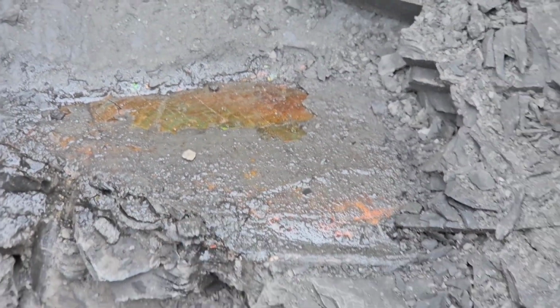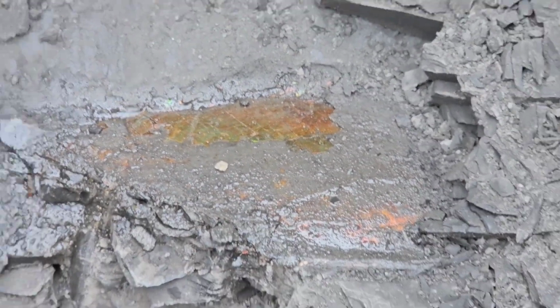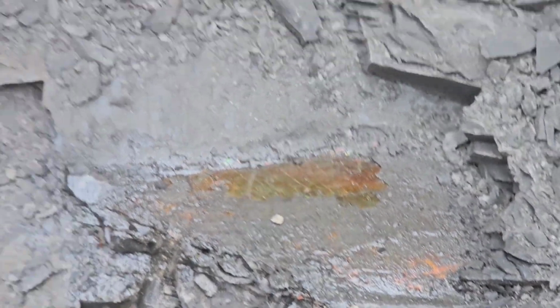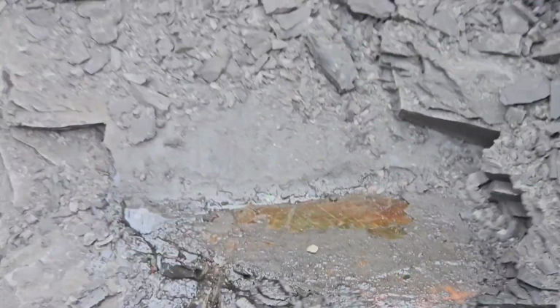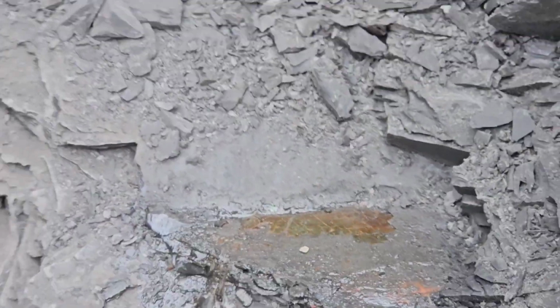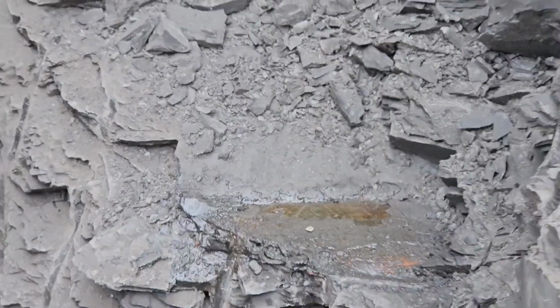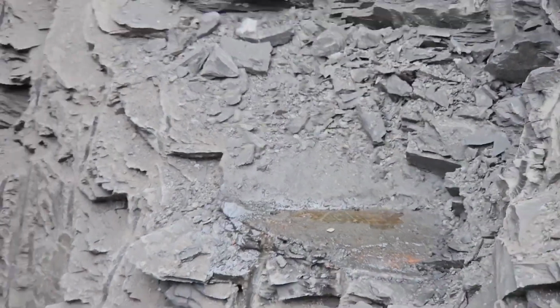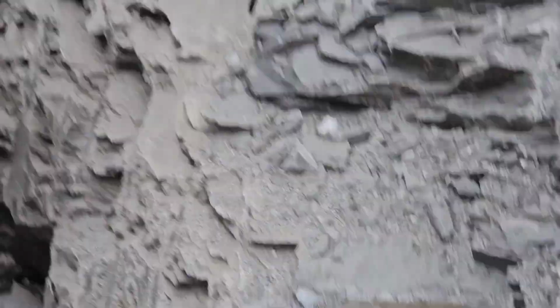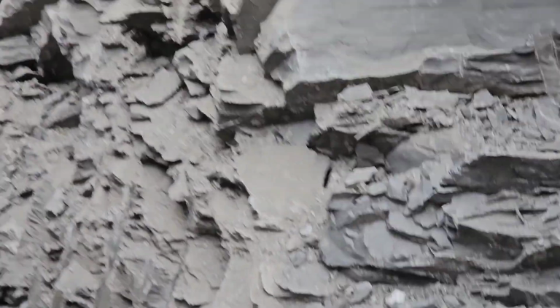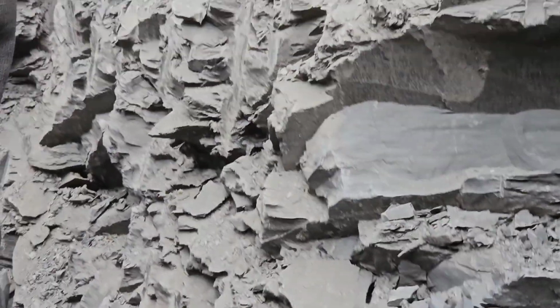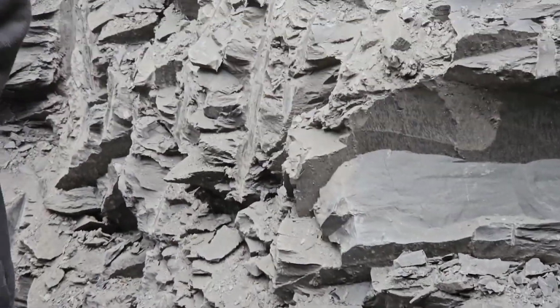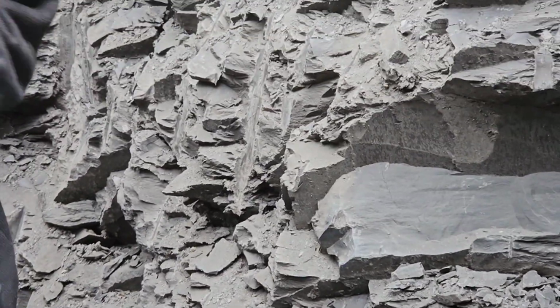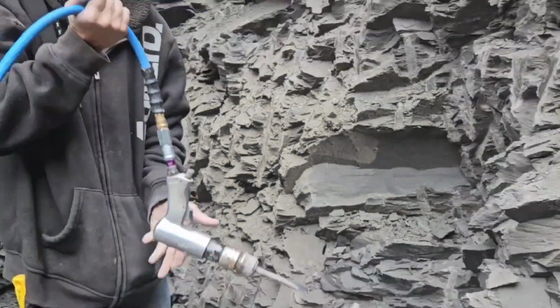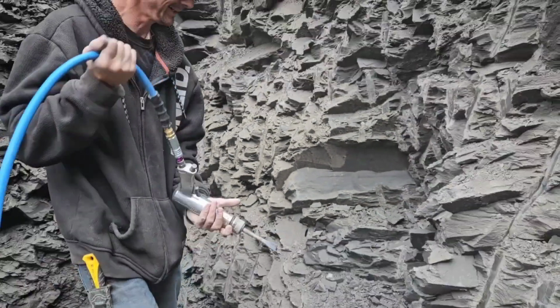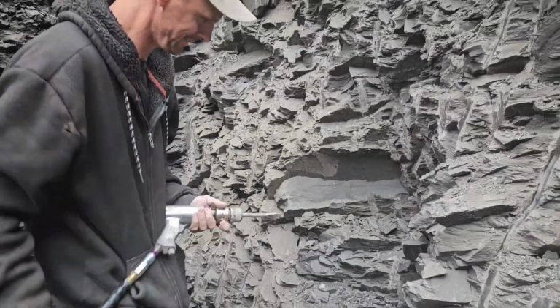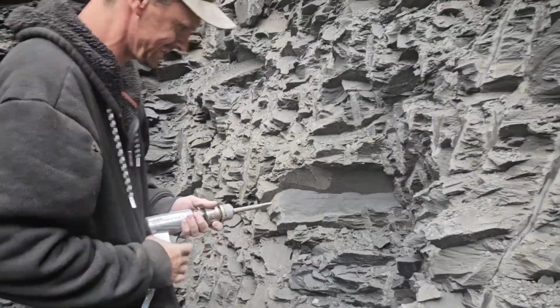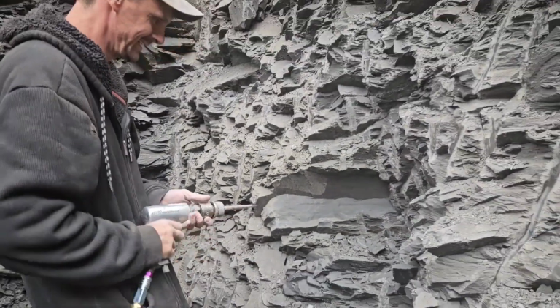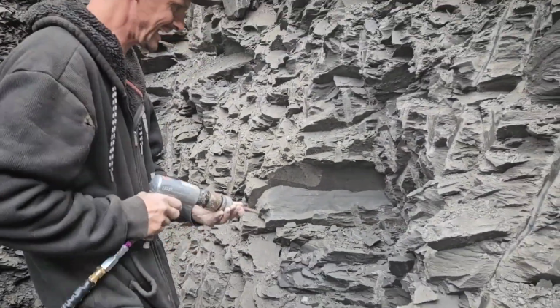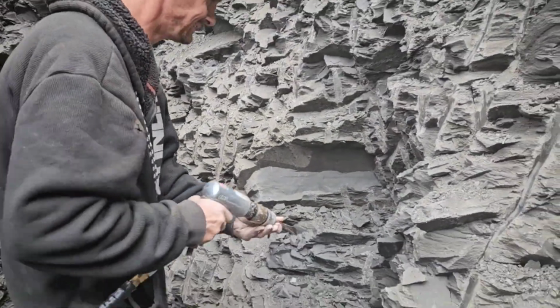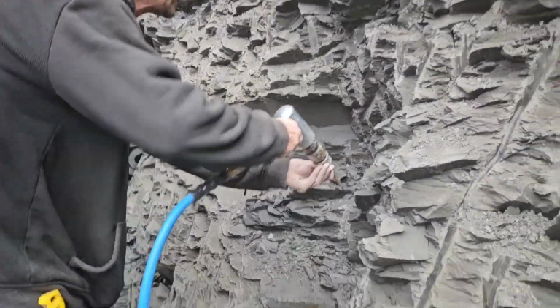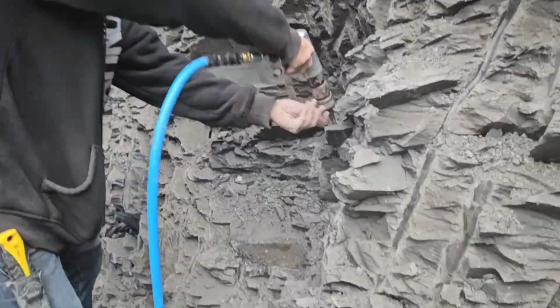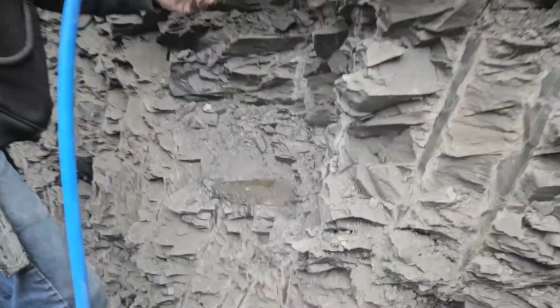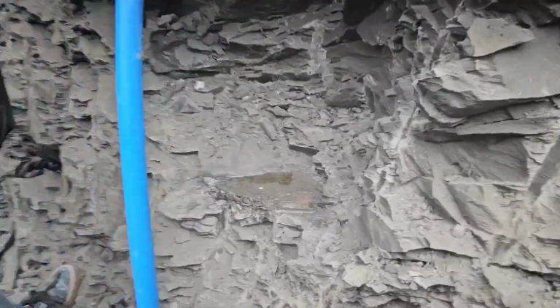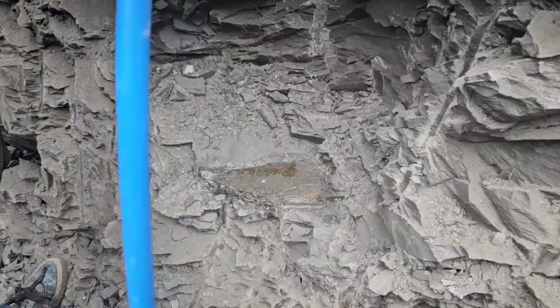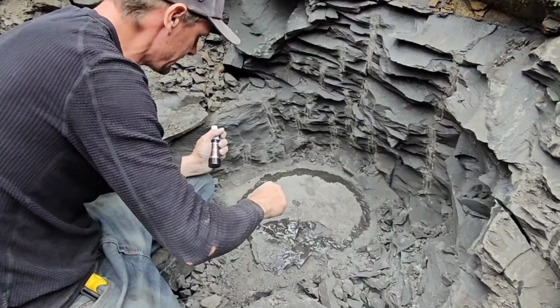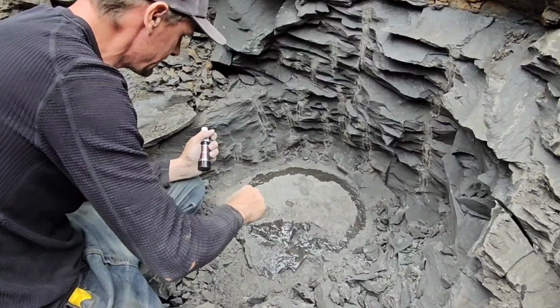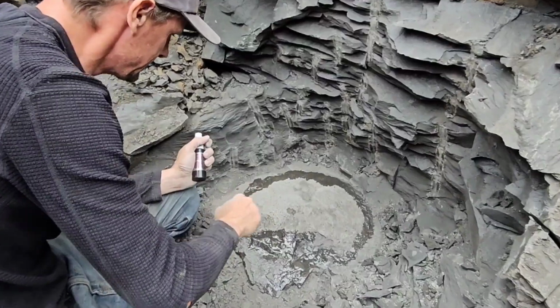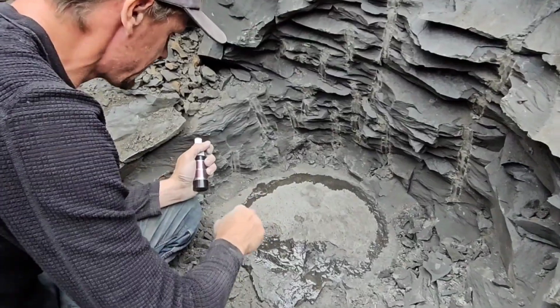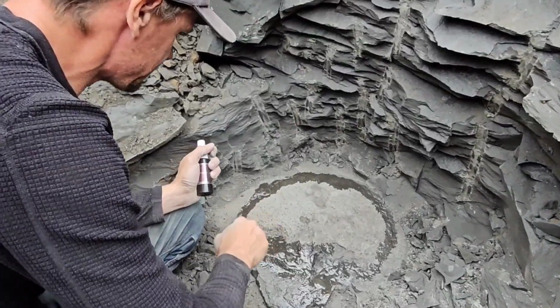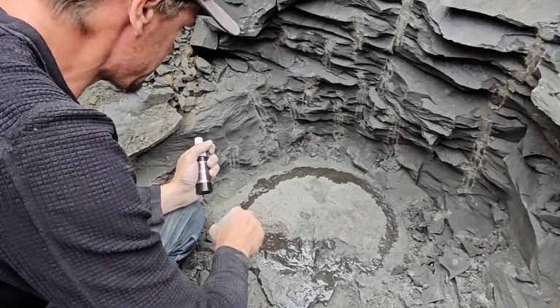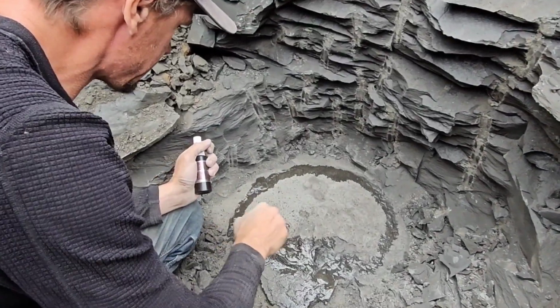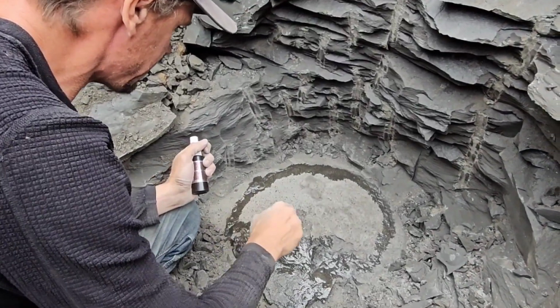I just barely touched it! That is a biggie! Let's get it! Oh my god, man! I'm going to take this fossil out of the ground.